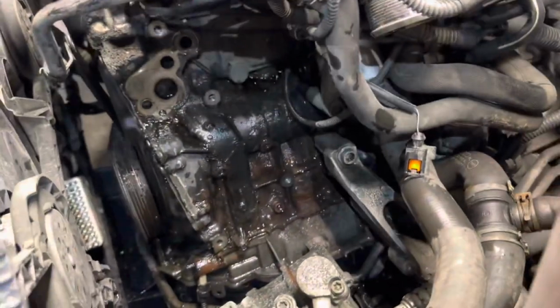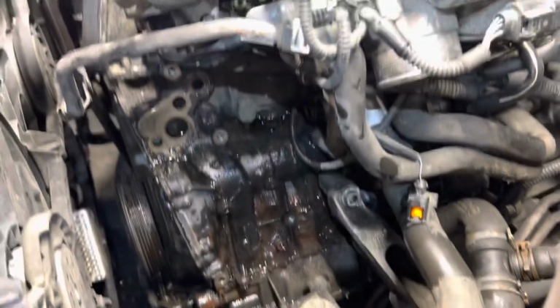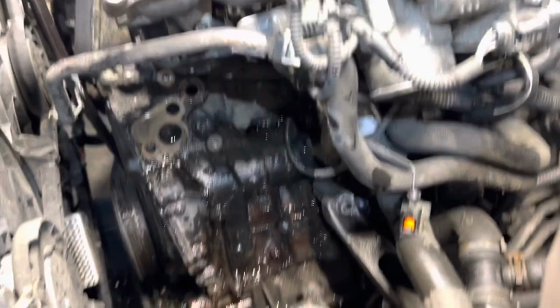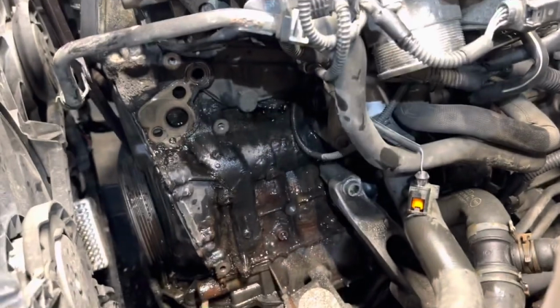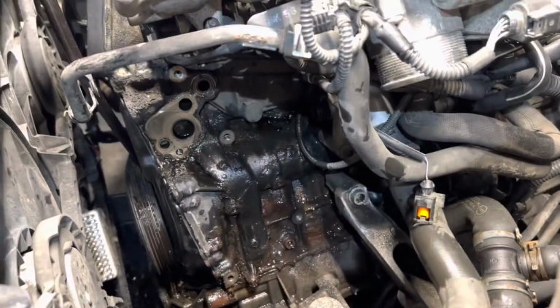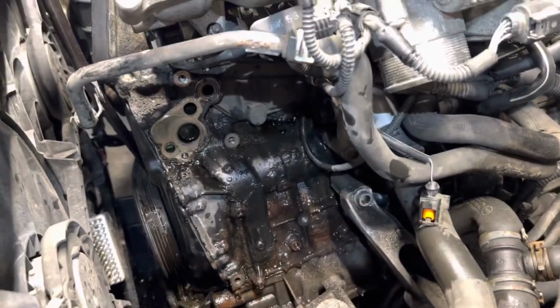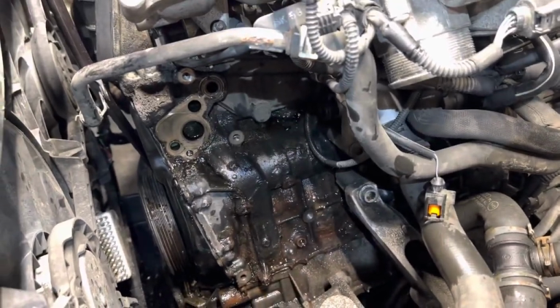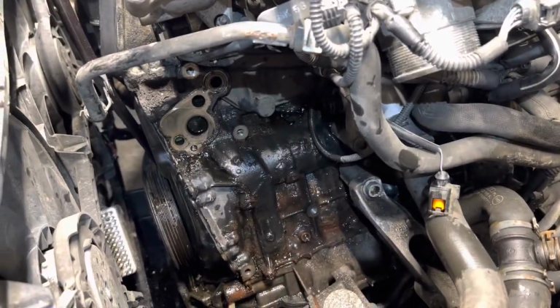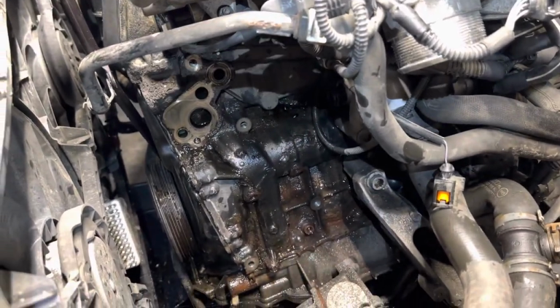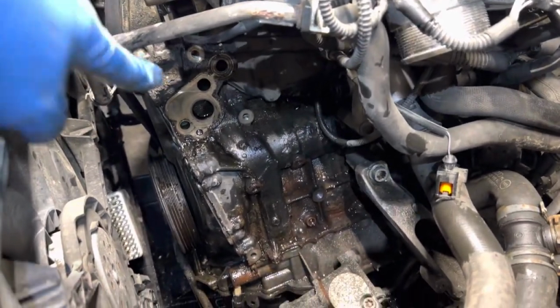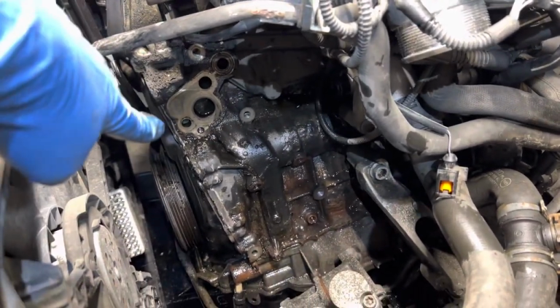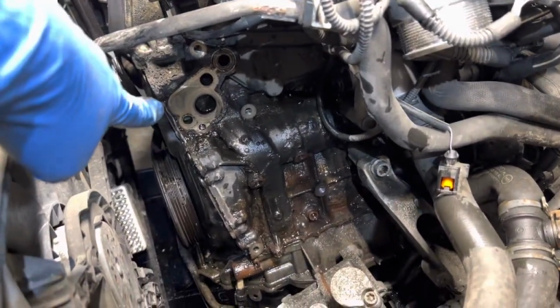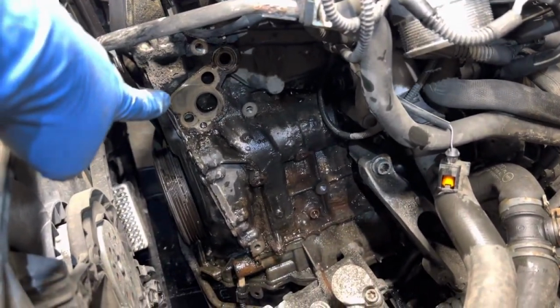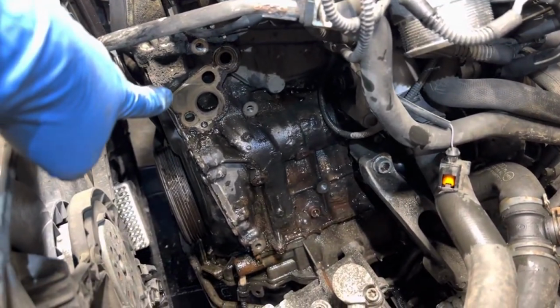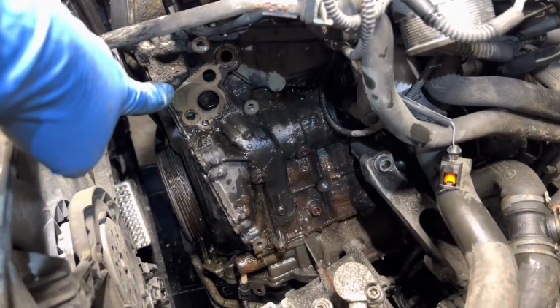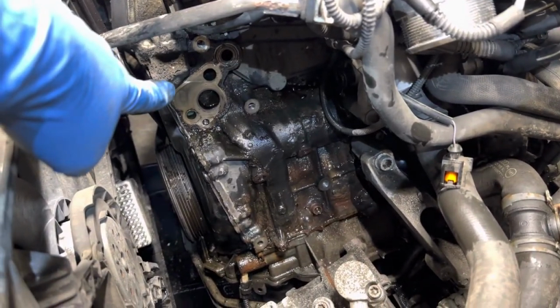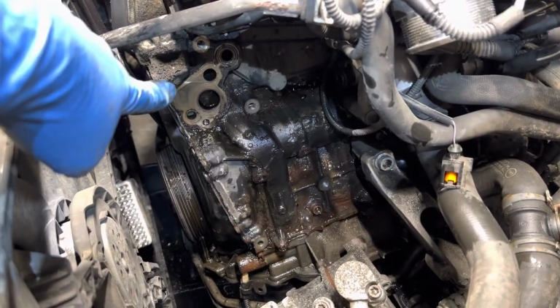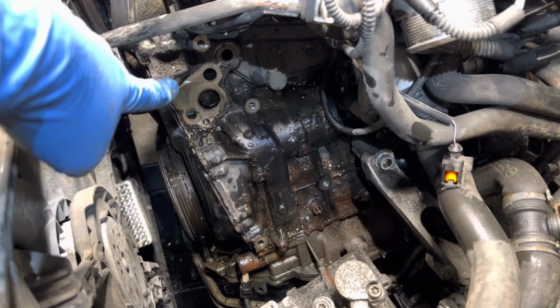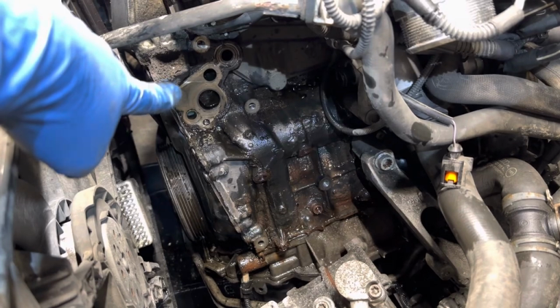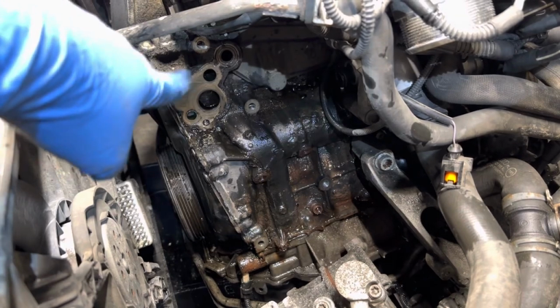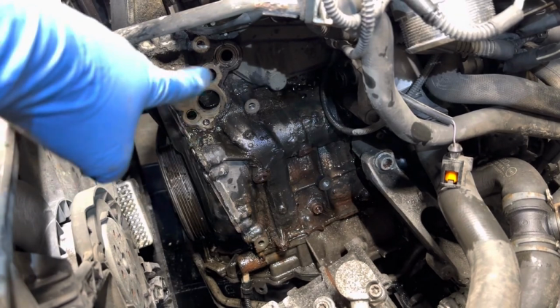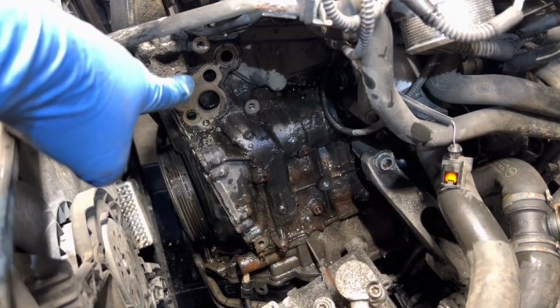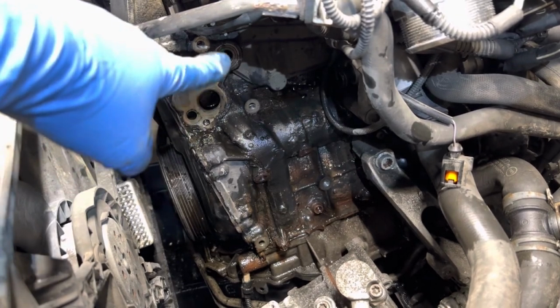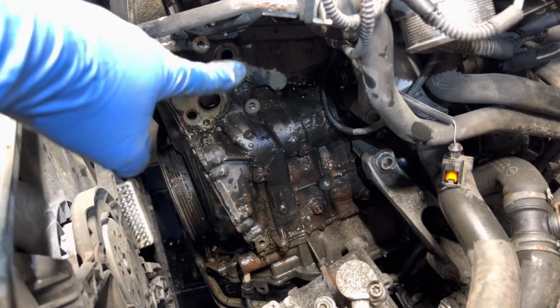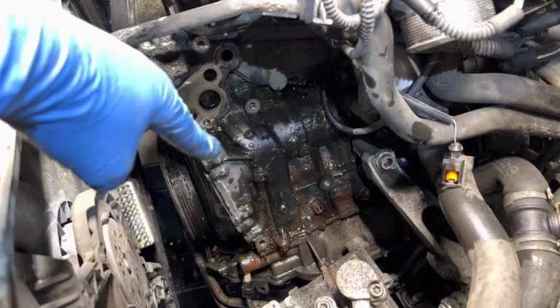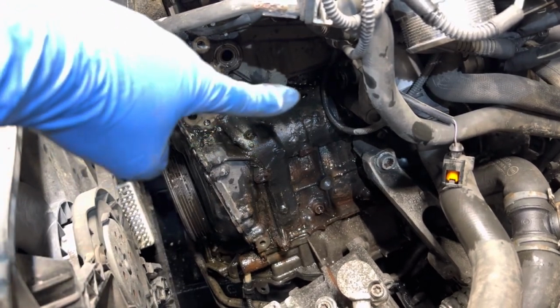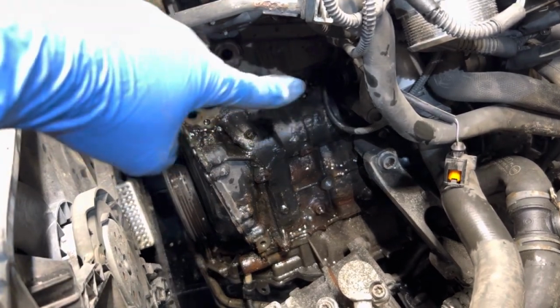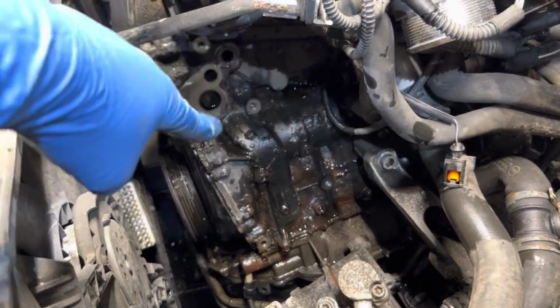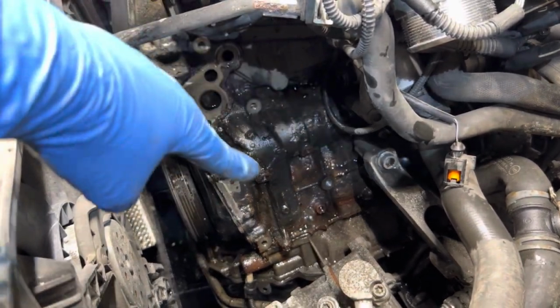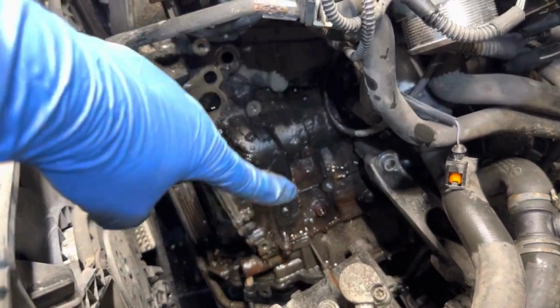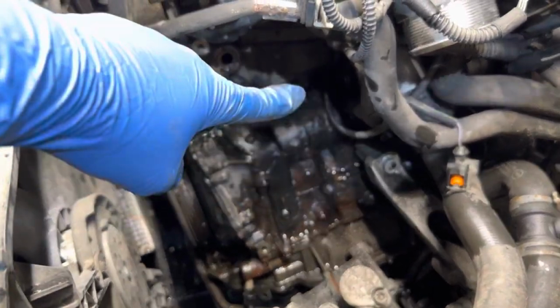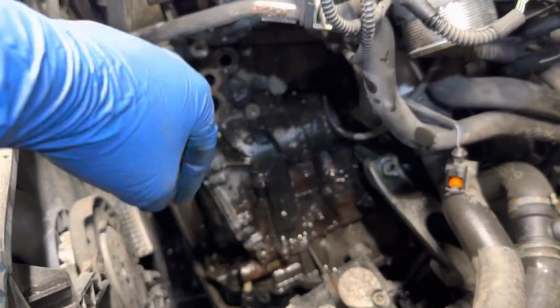In the process, I'm going to be replacing the oil filter housing gasket right over there and cleaning this mess.